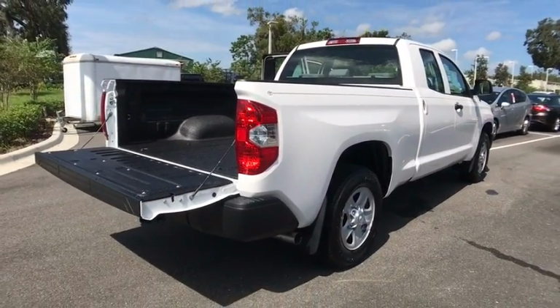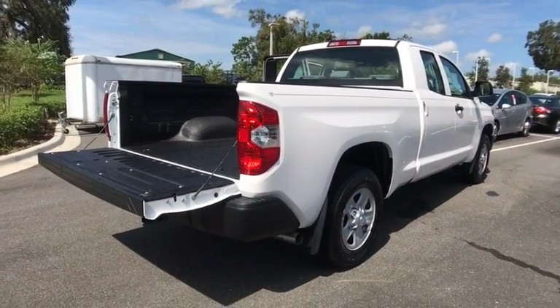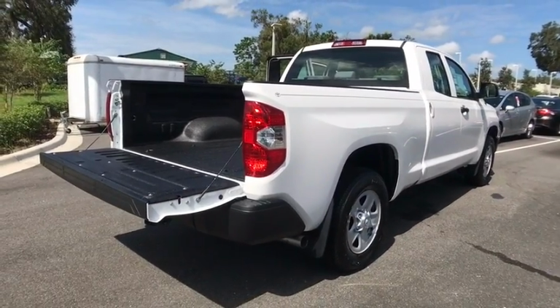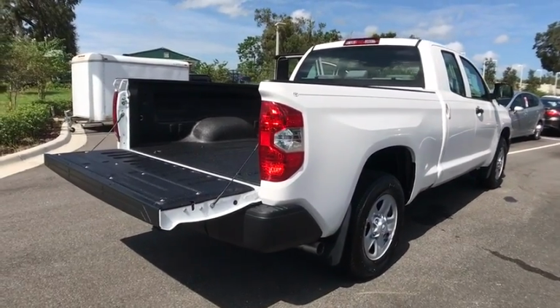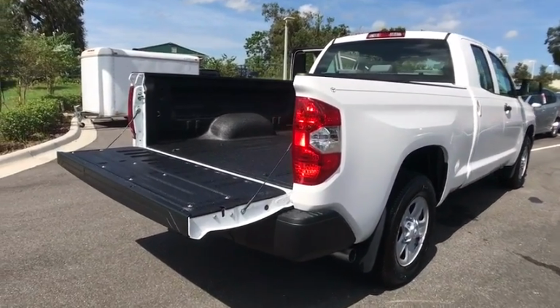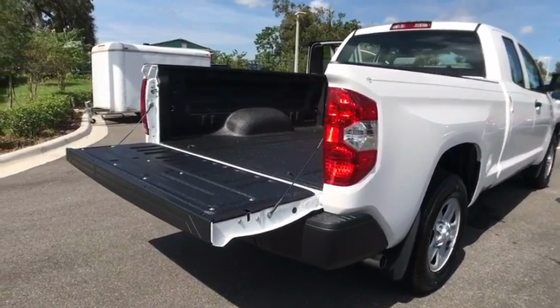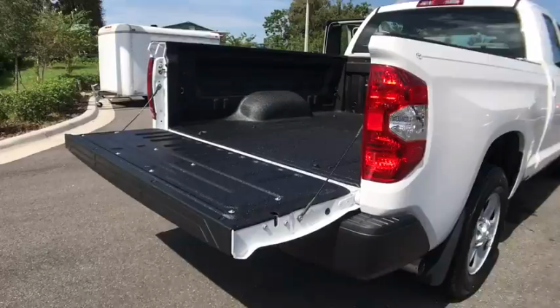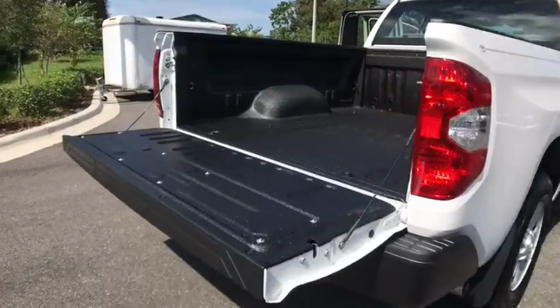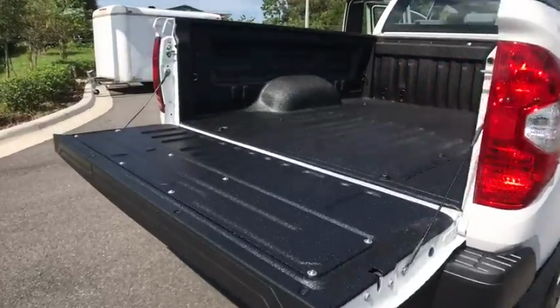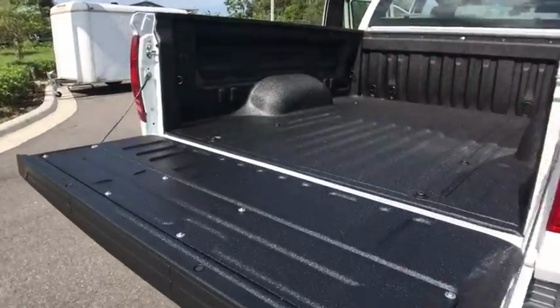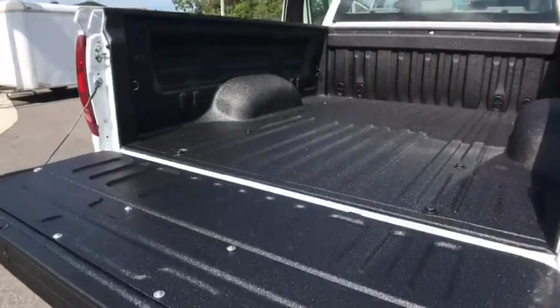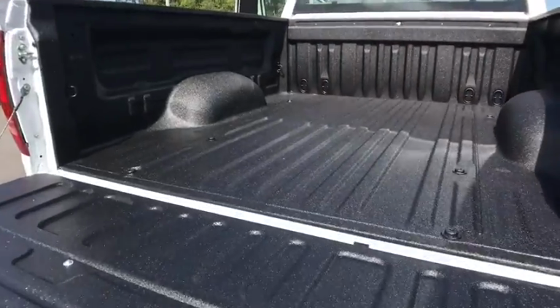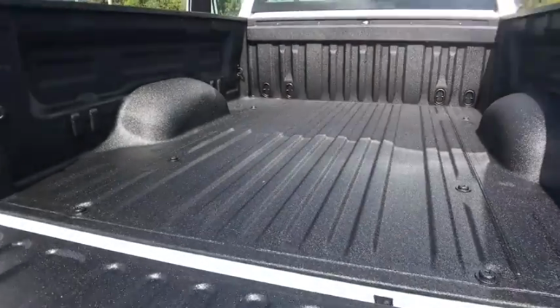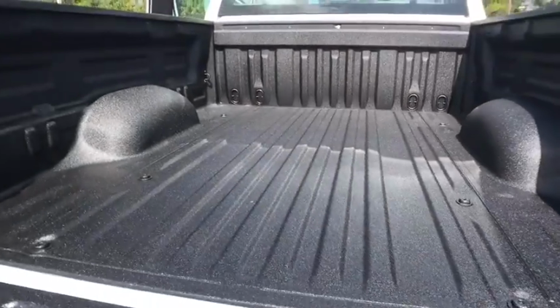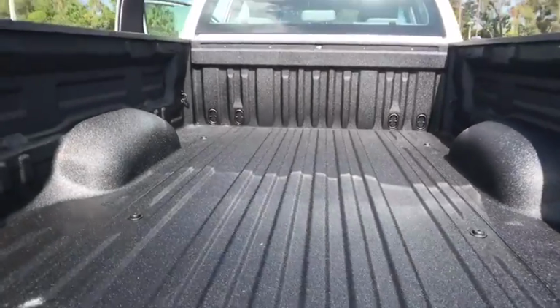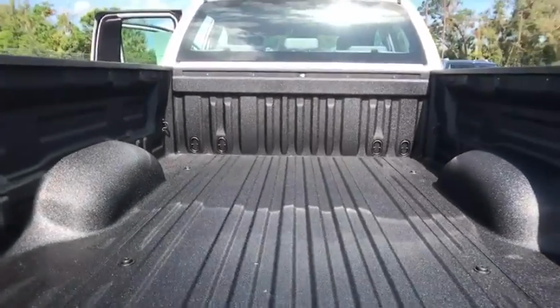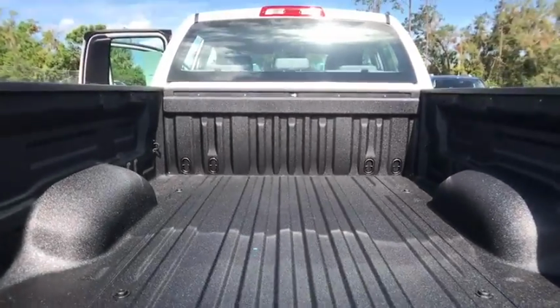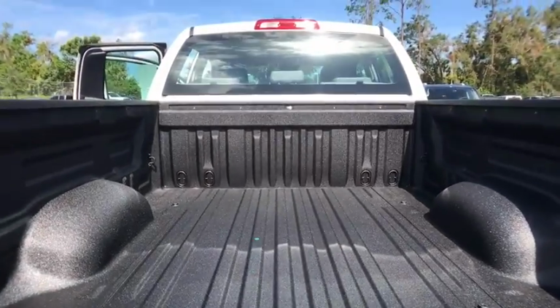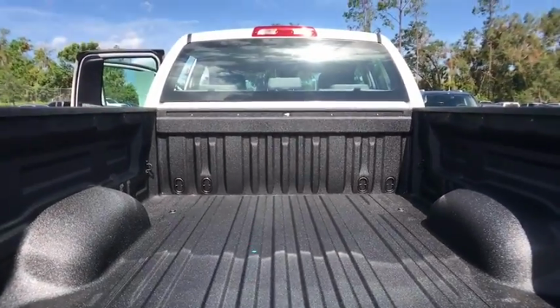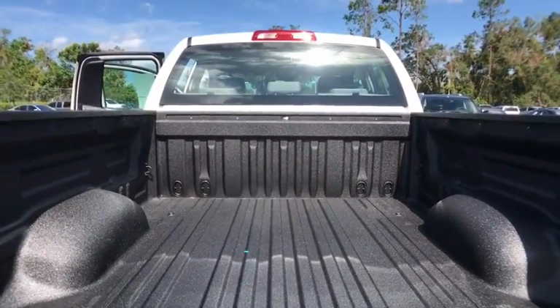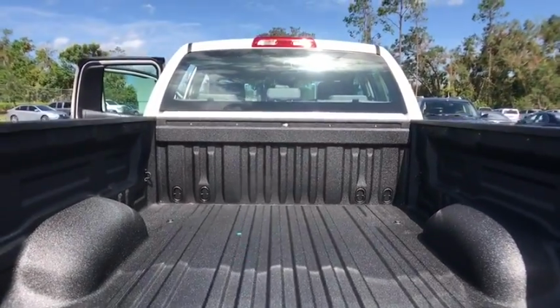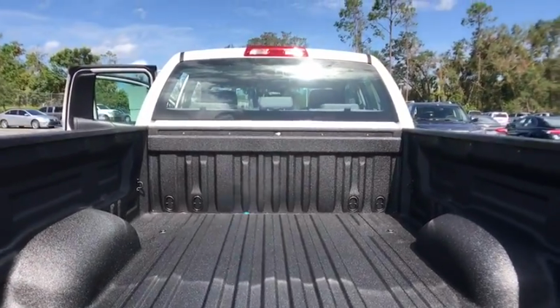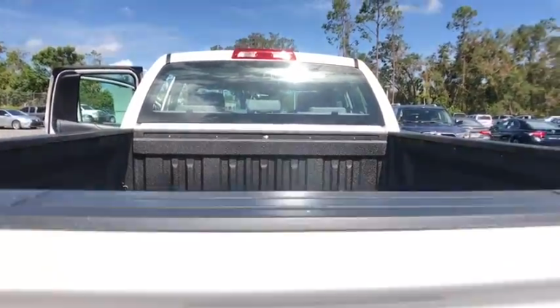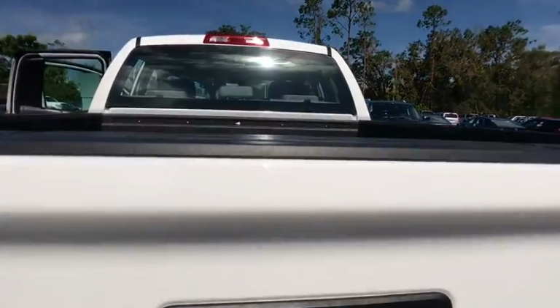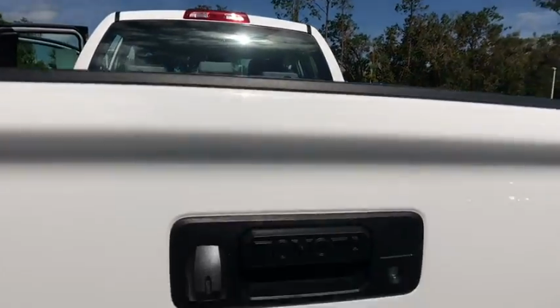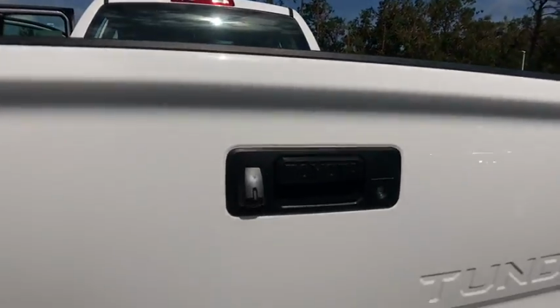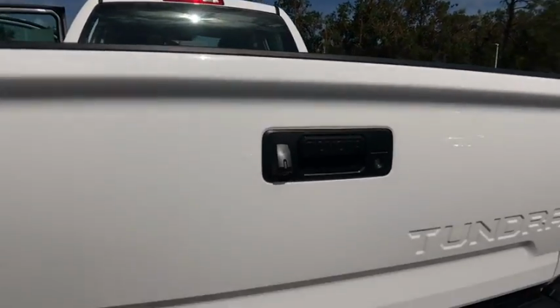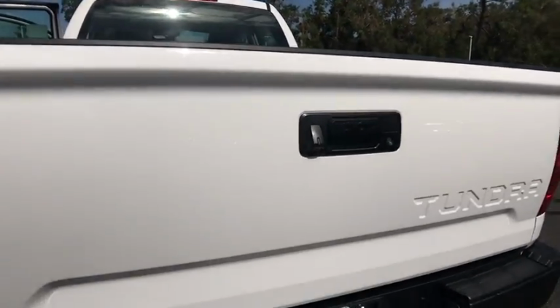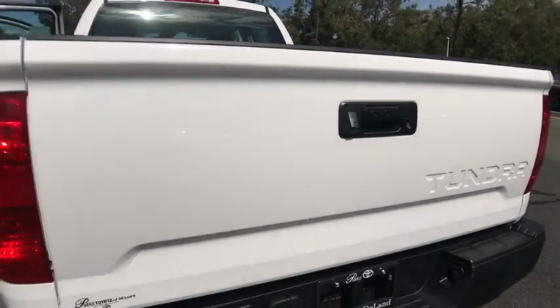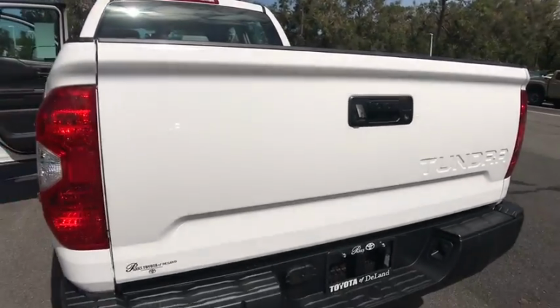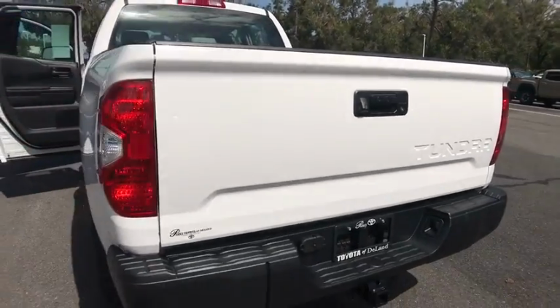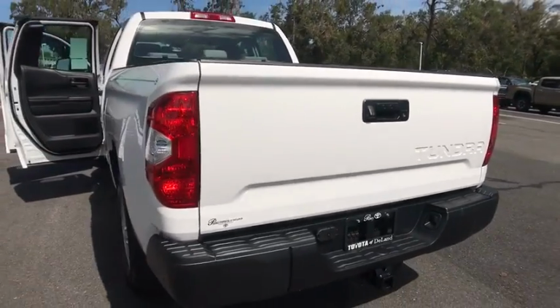With a towing capacity of up to 10,000 pounds and a payload capacity of over 2,000 pounds, the Tundra is the perfect mix of power and efficiency.